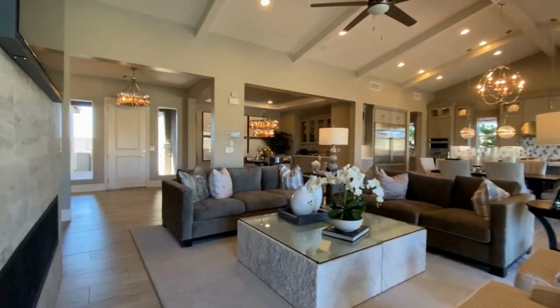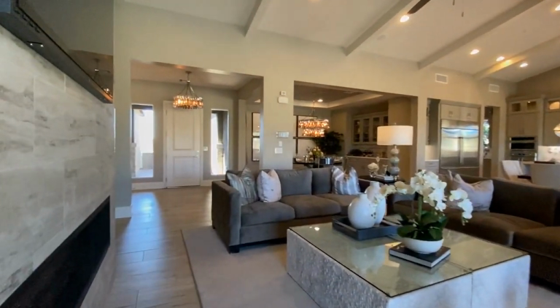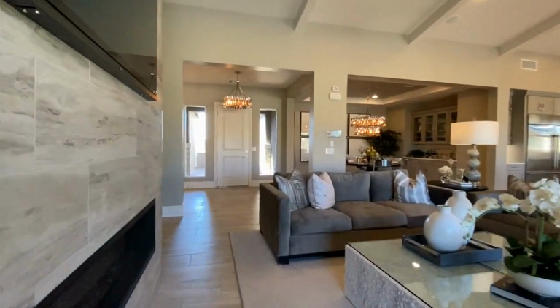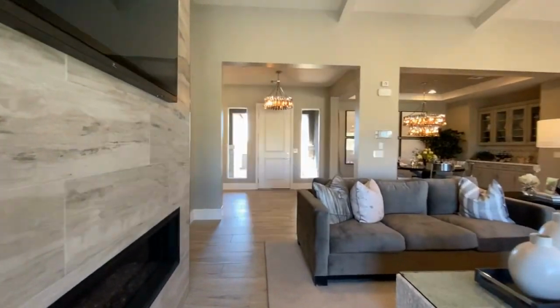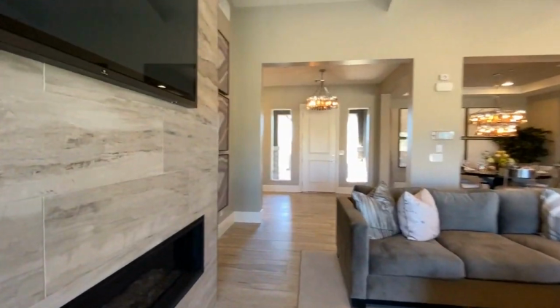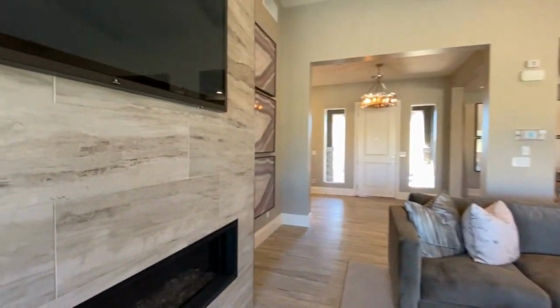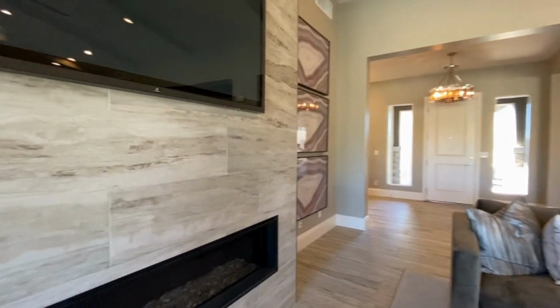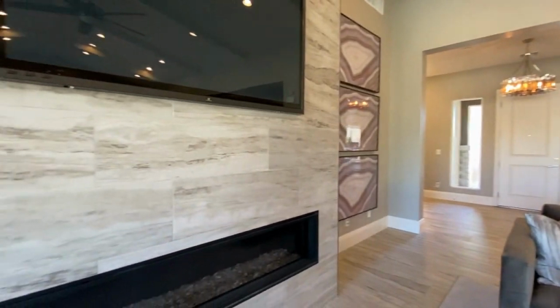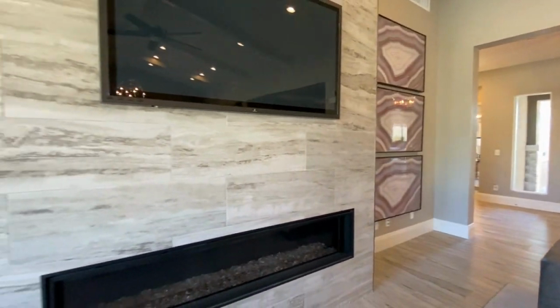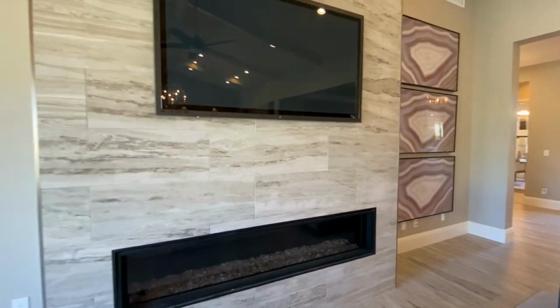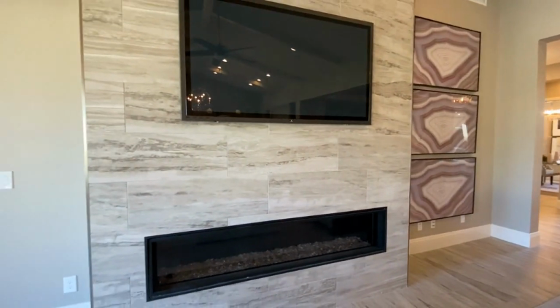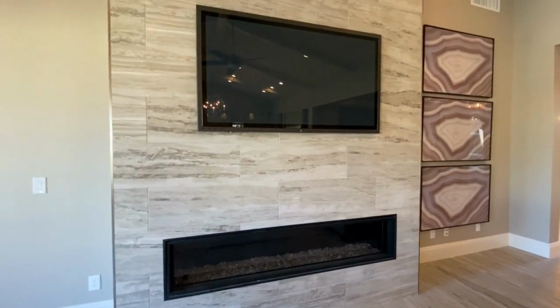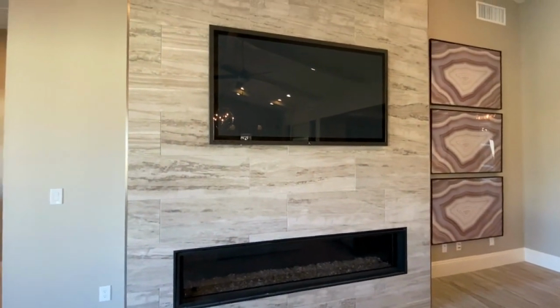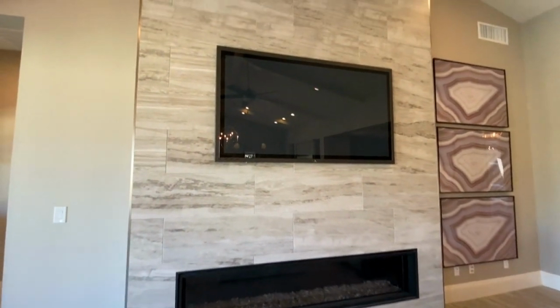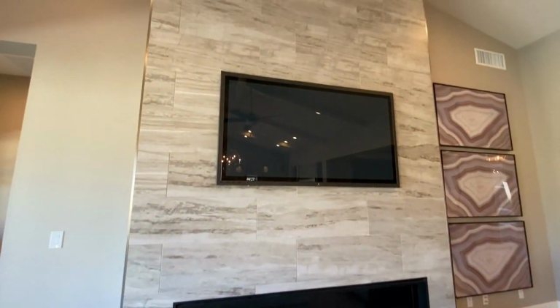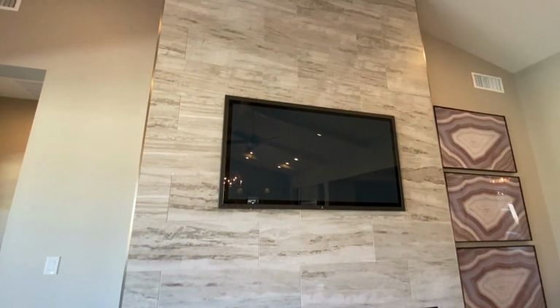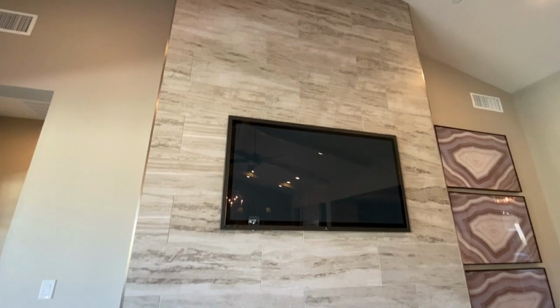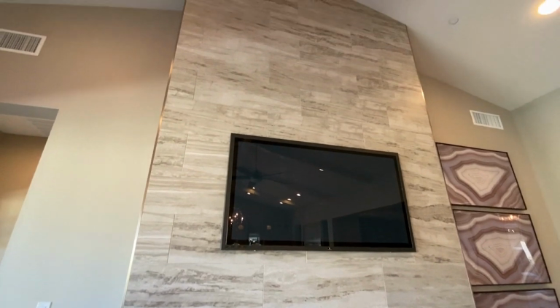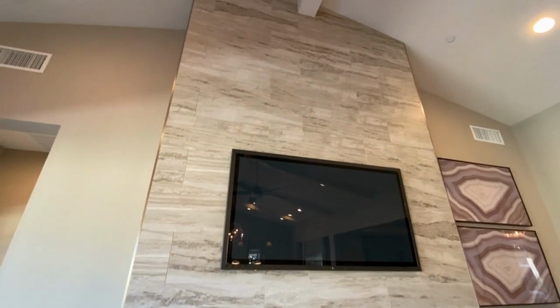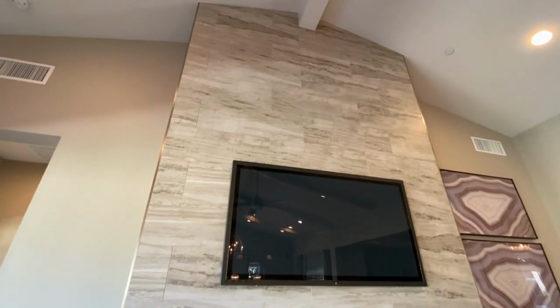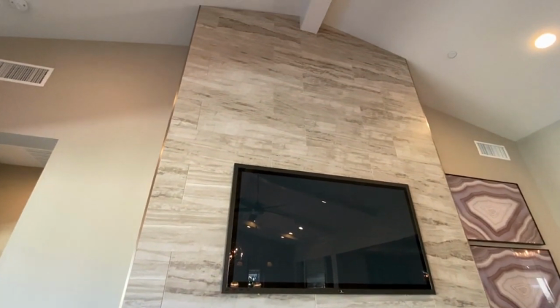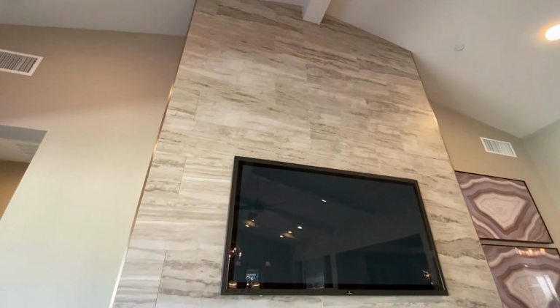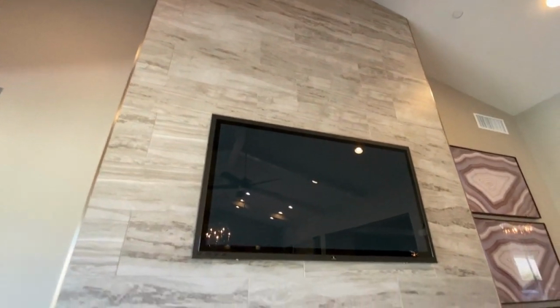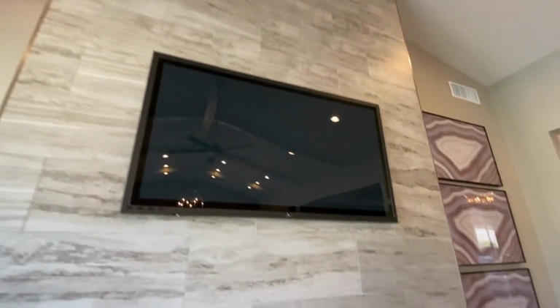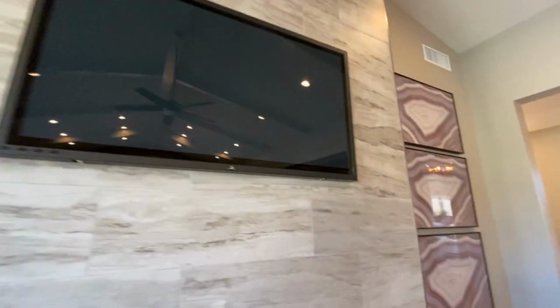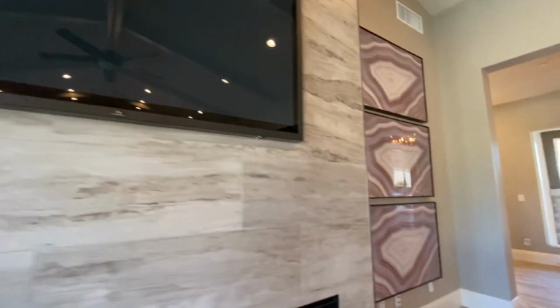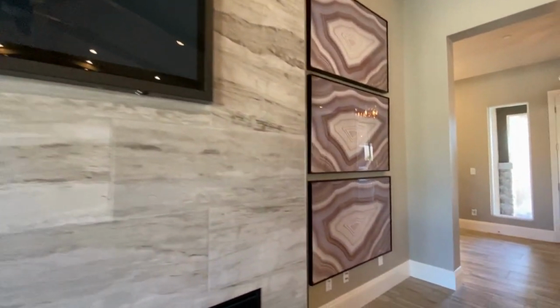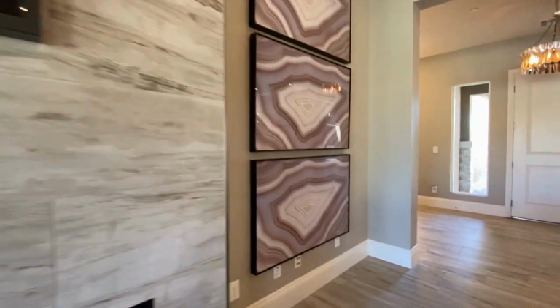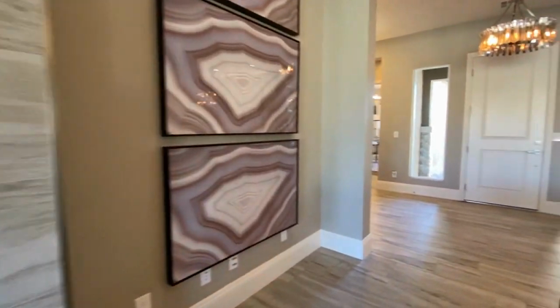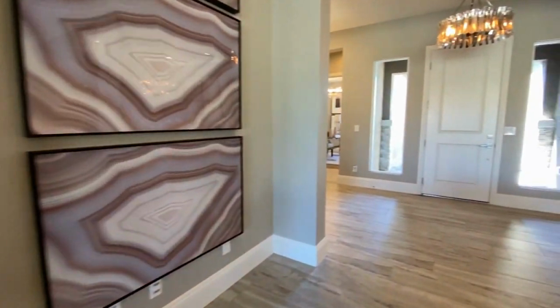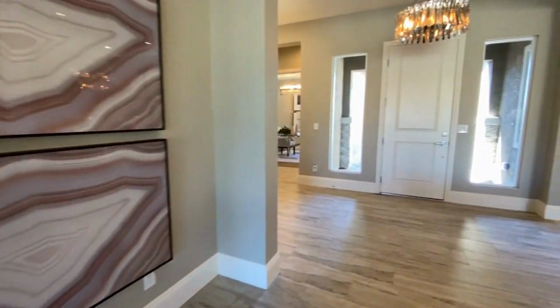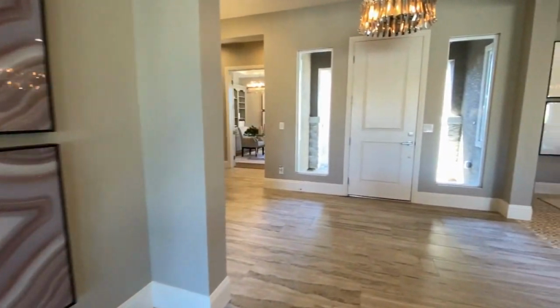So again, the fireplace here — which is an option — I also love that they did the metal edging on that fireplace surround.